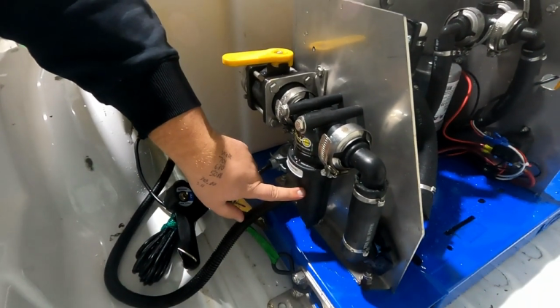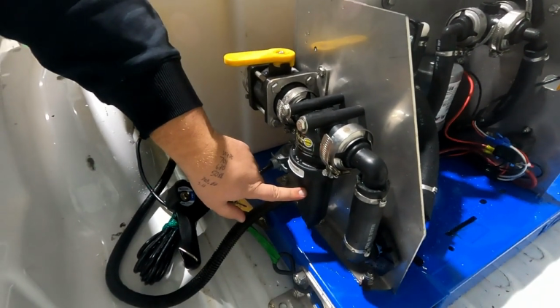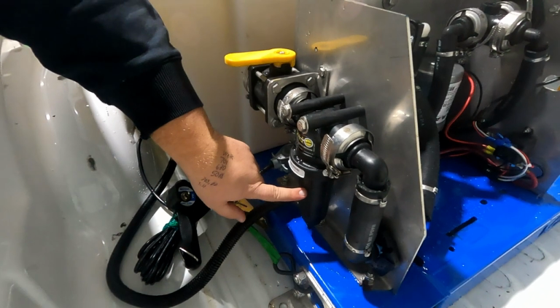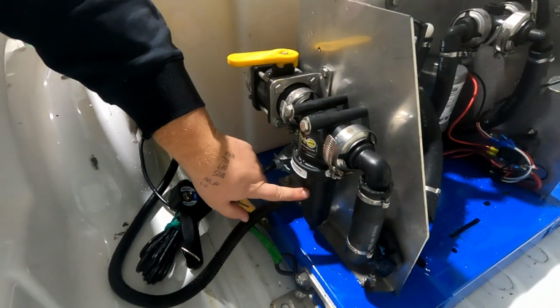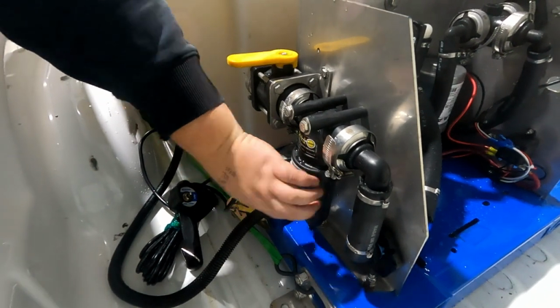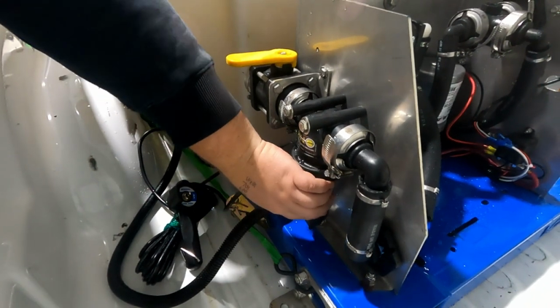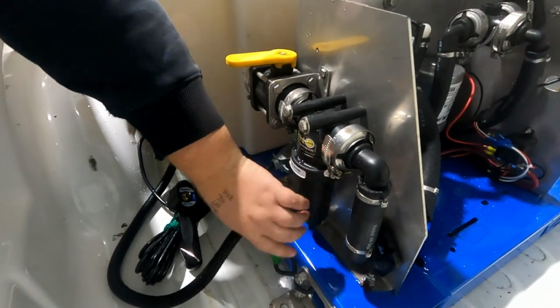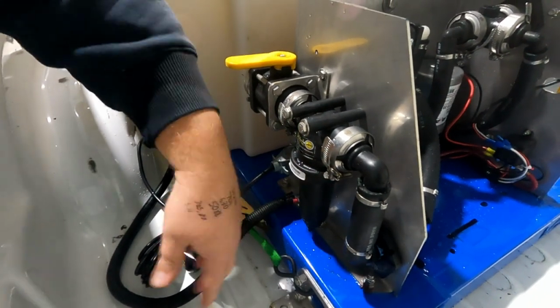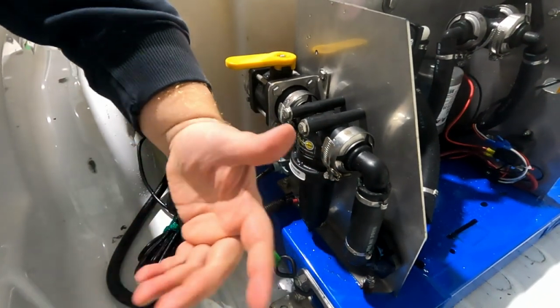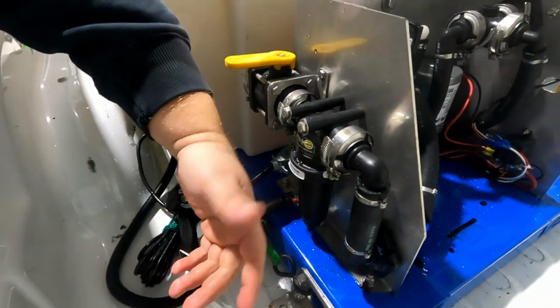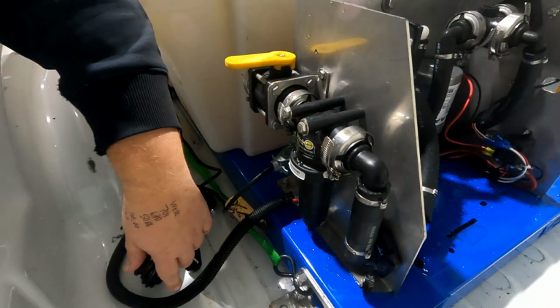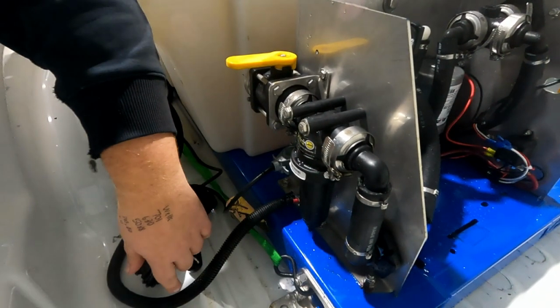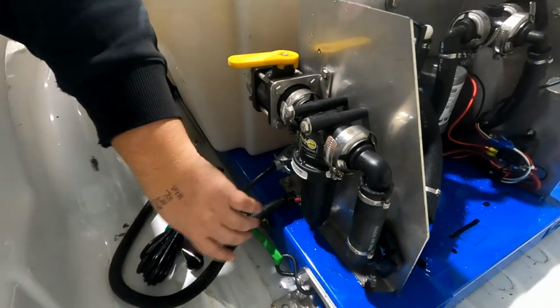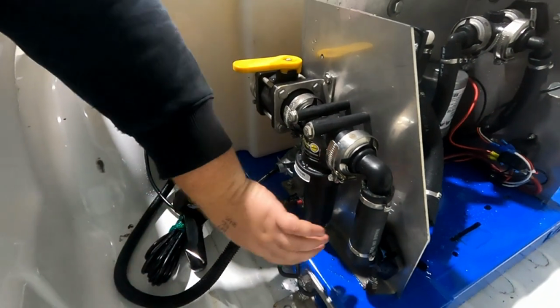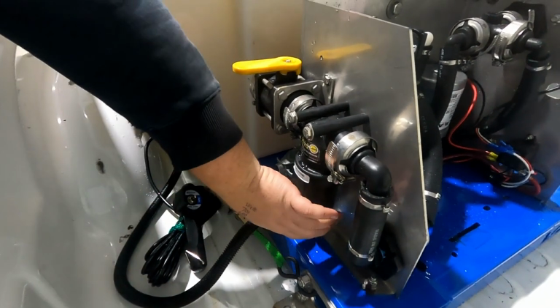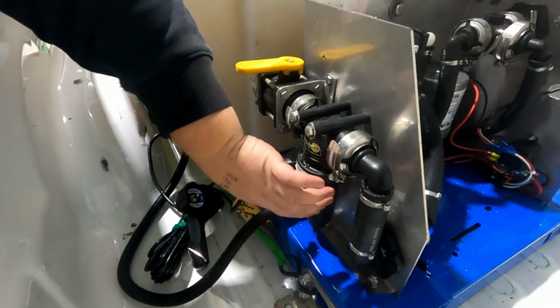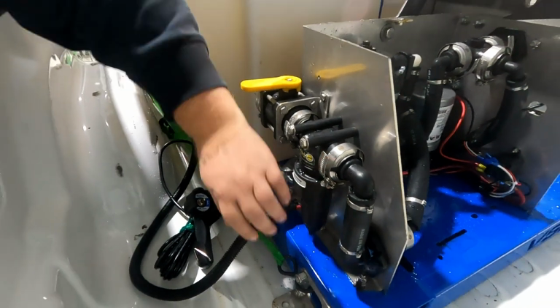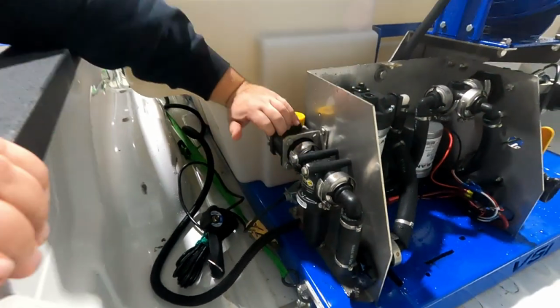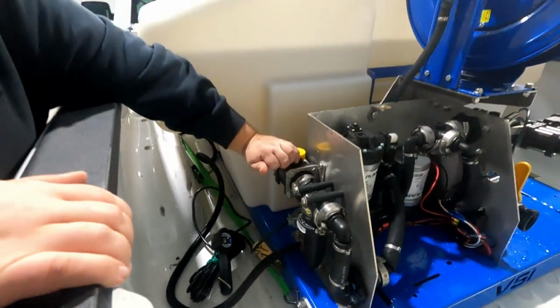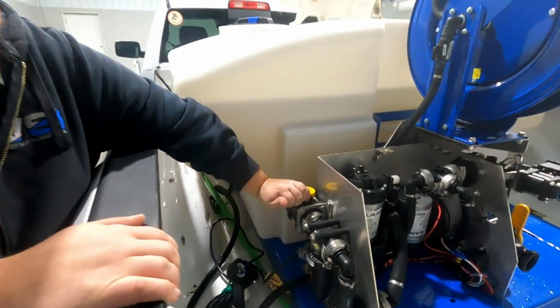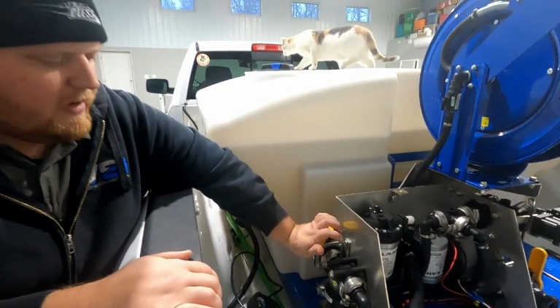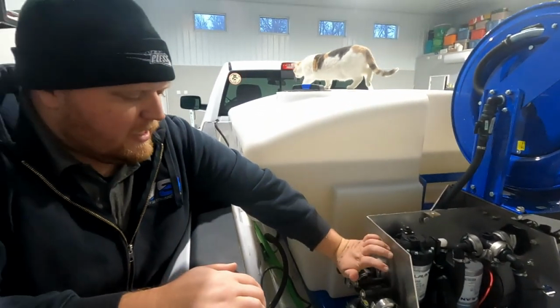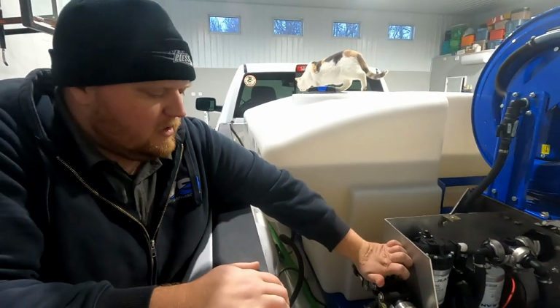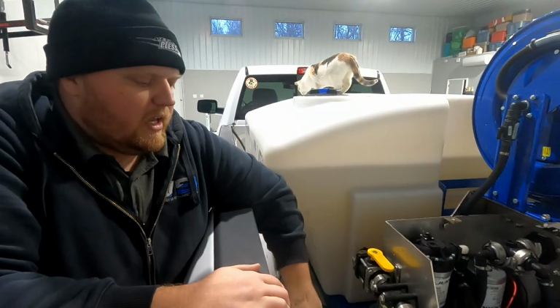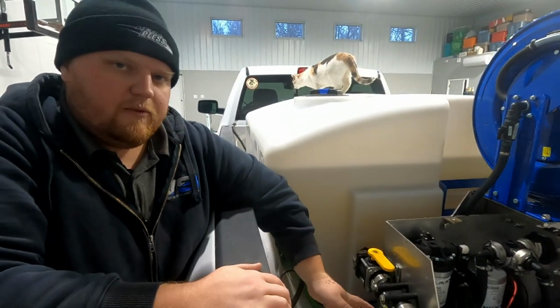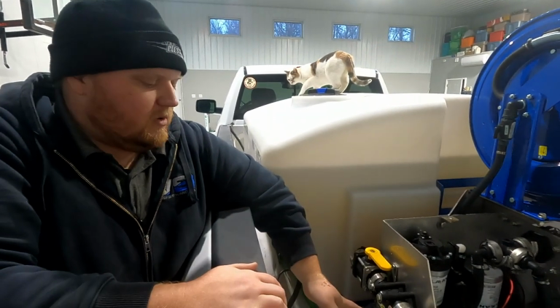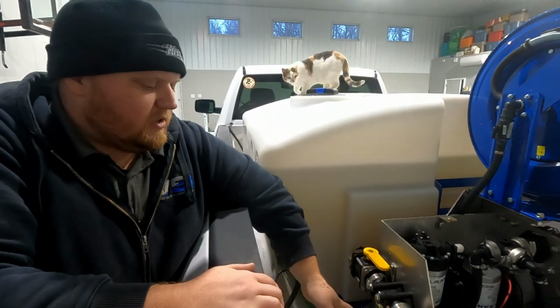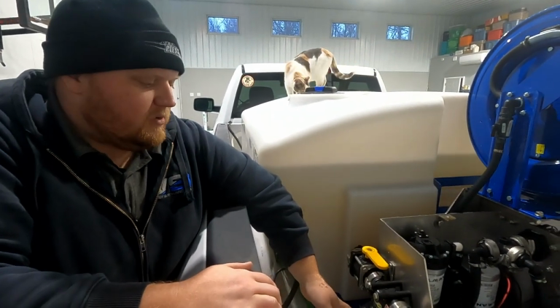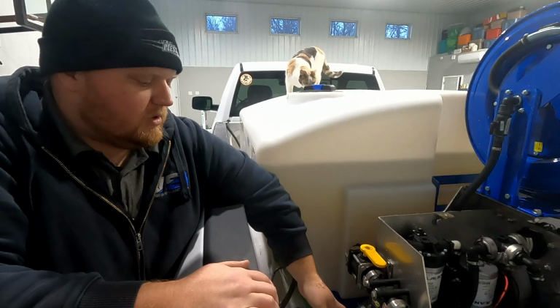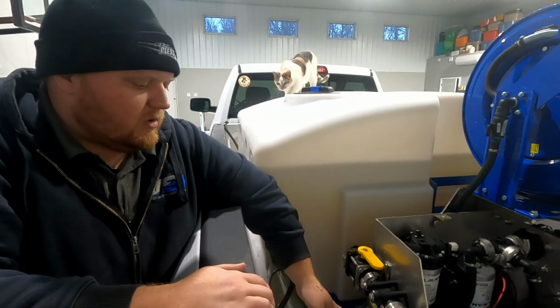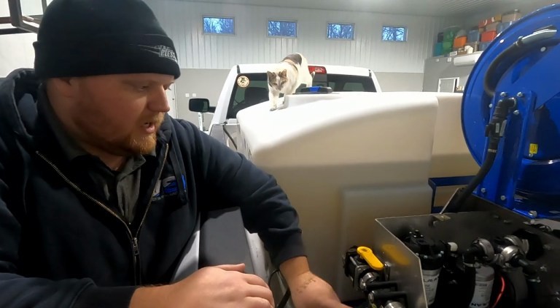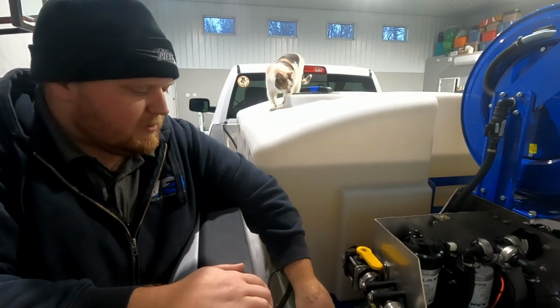If you need to clean the filter, pull the housing off and simply rinse it underneath the sink. Once you put it back in place, you can open your valve again and you'll have flow again to your pumps.